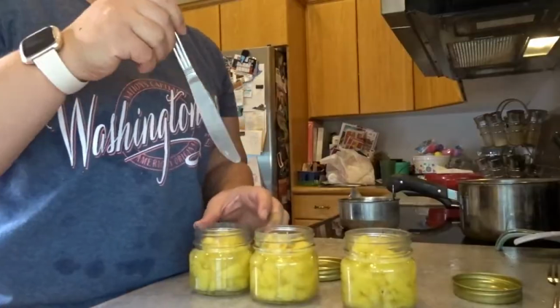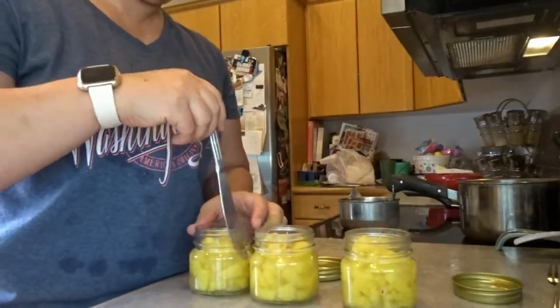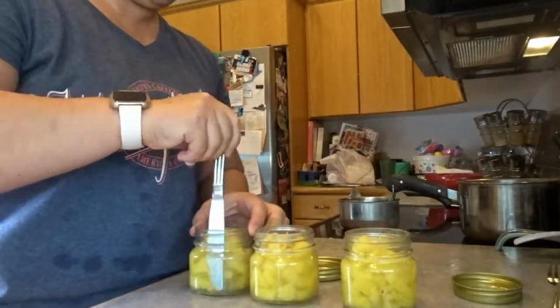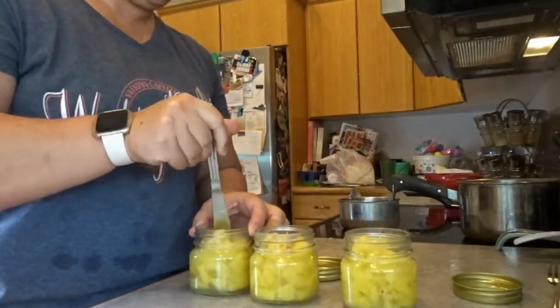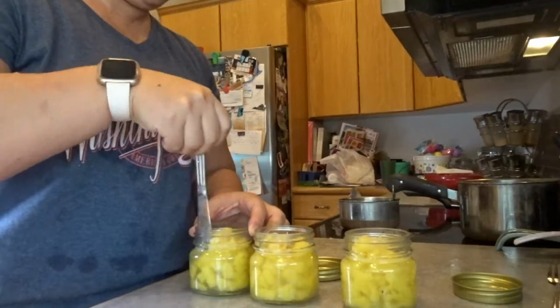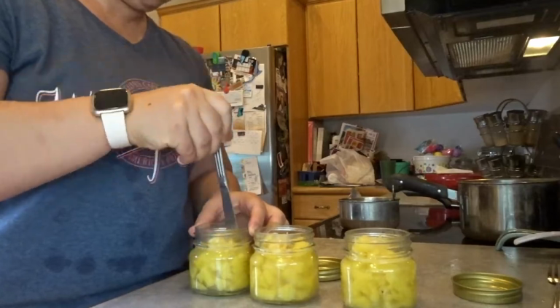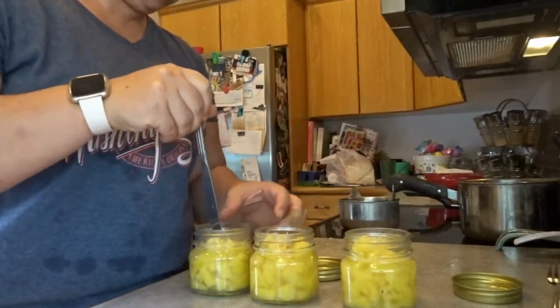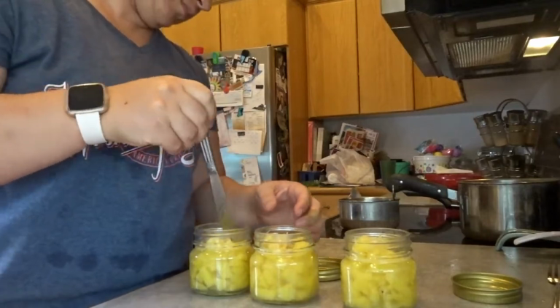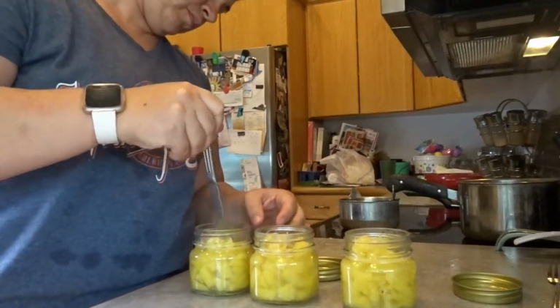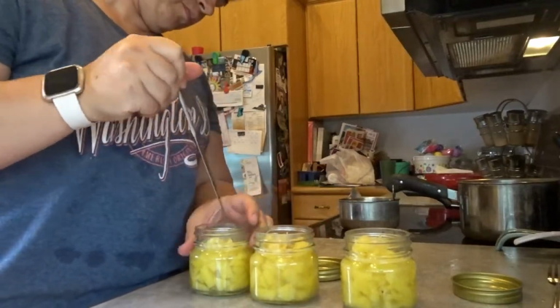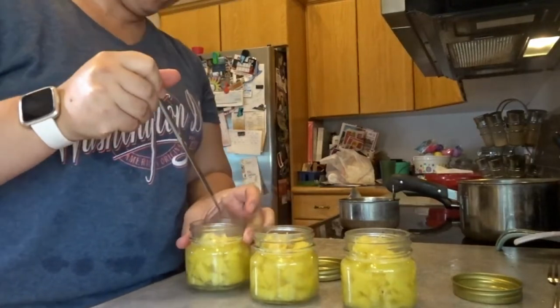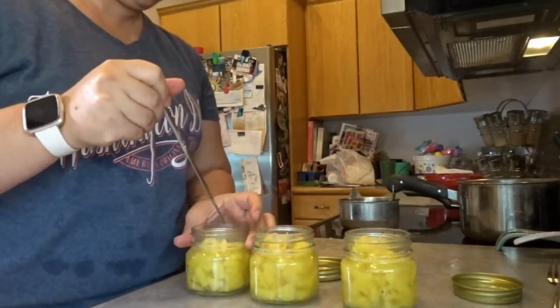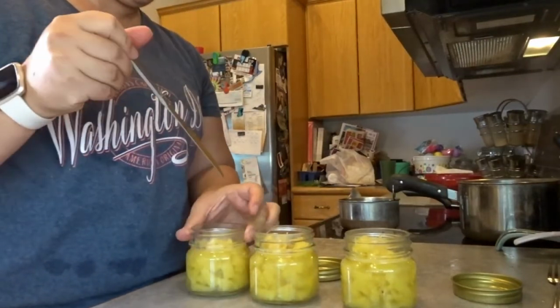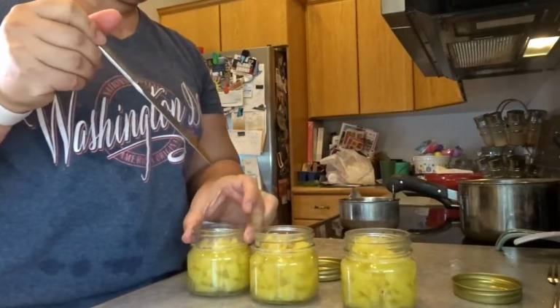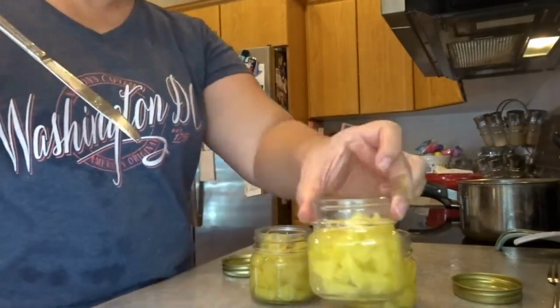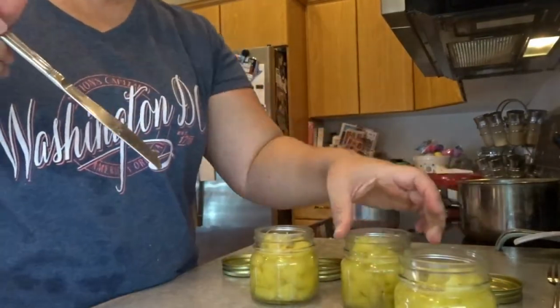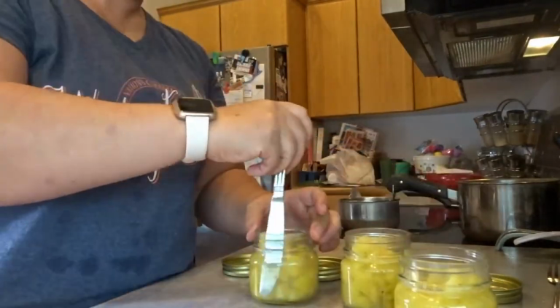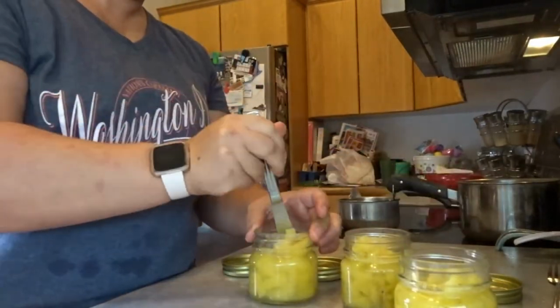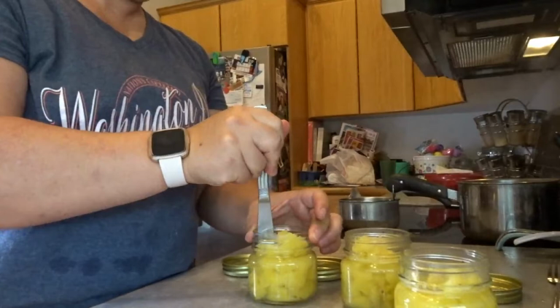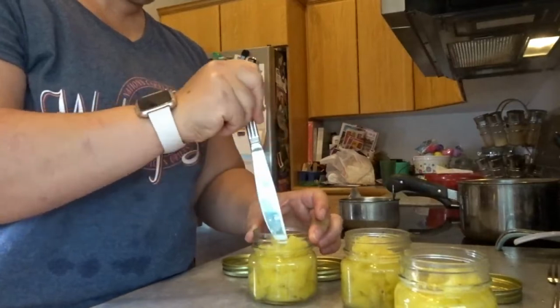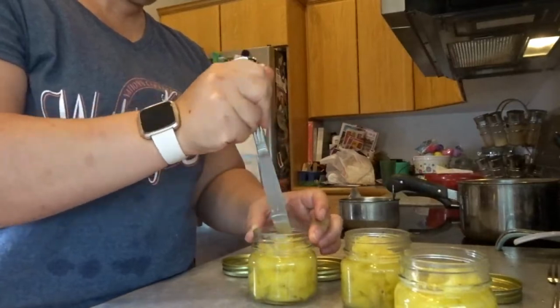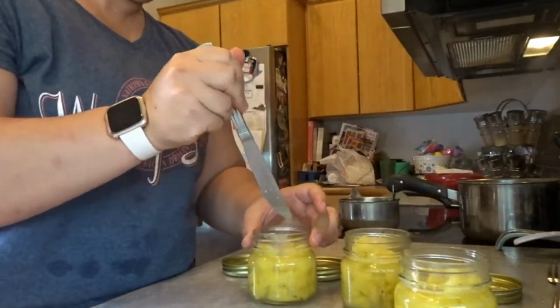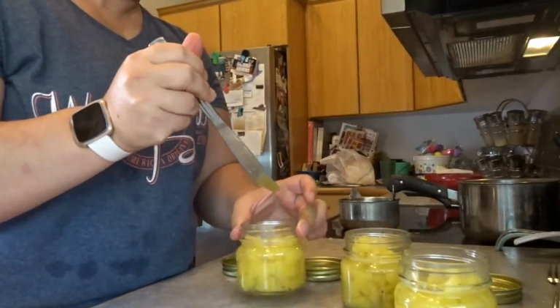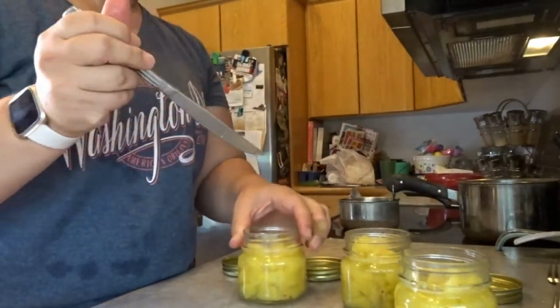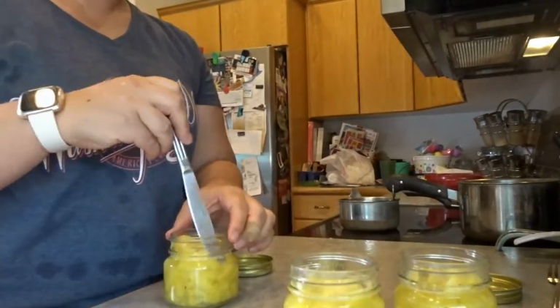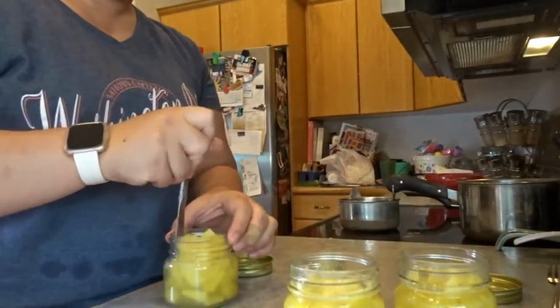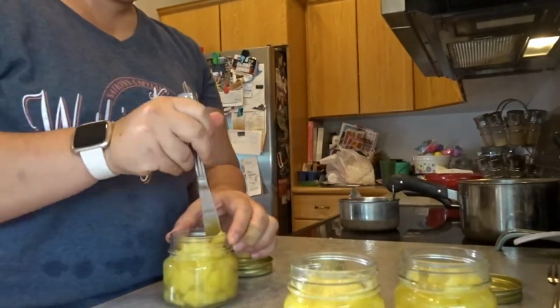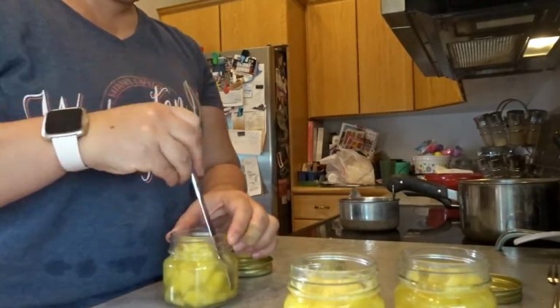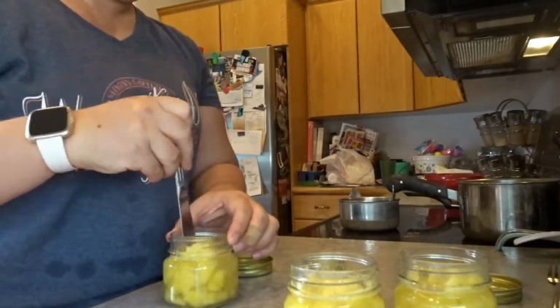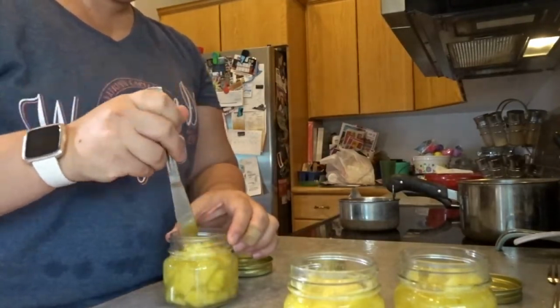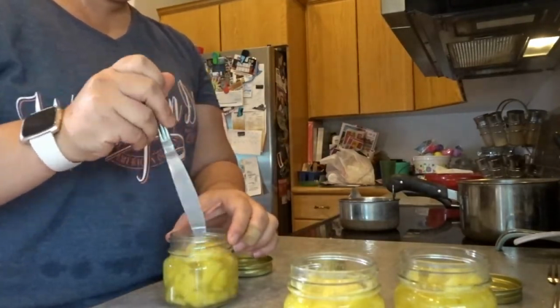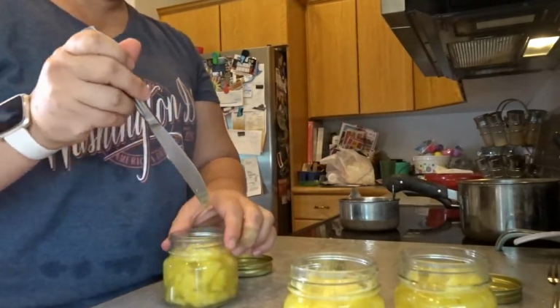Once your jars are filled with fruit, it's time to make sure all the air bubbles are out. To do this I usually take a knife and just run it around the edge to make sure all the air bubbles are out, and then give it a tap or two on the counter.